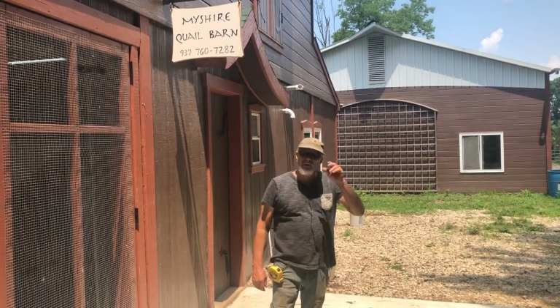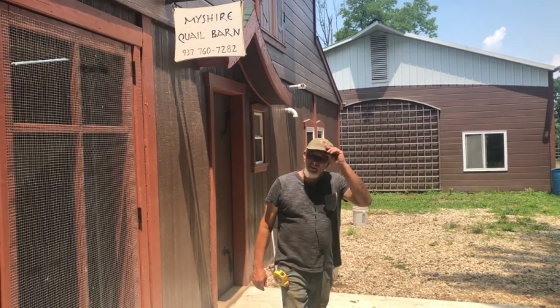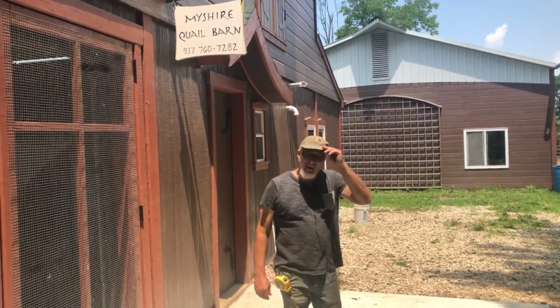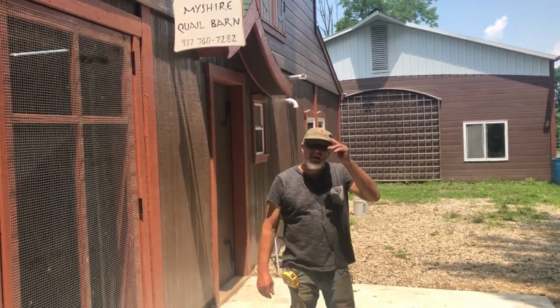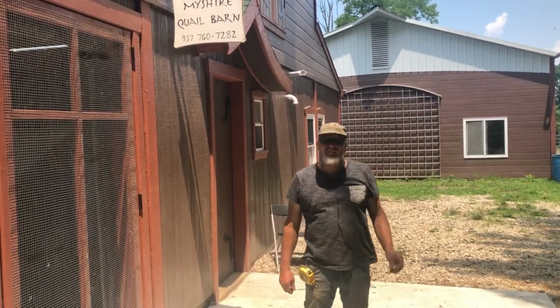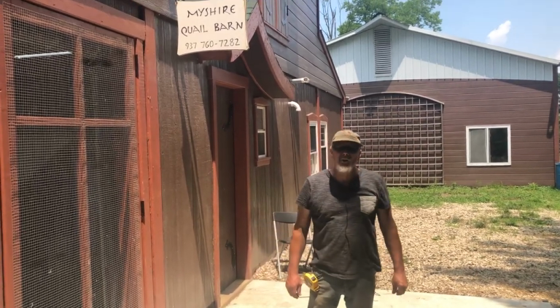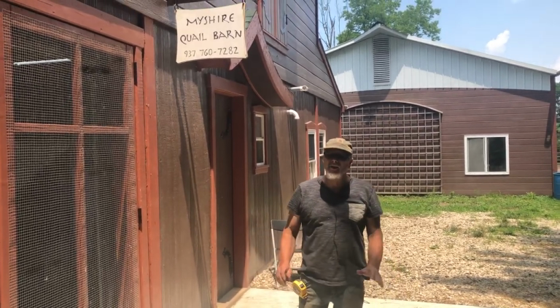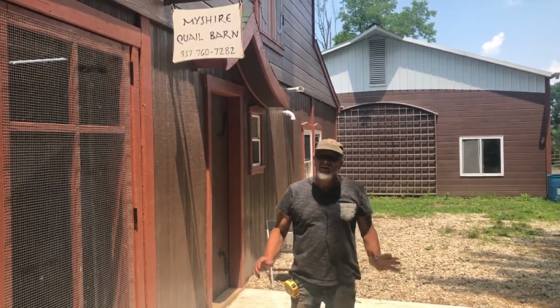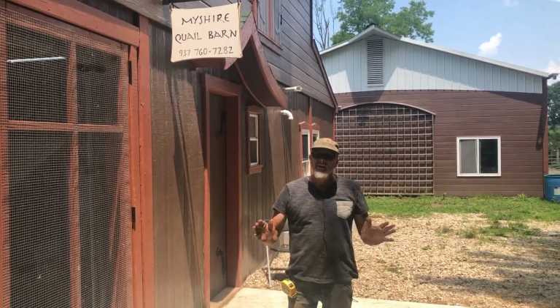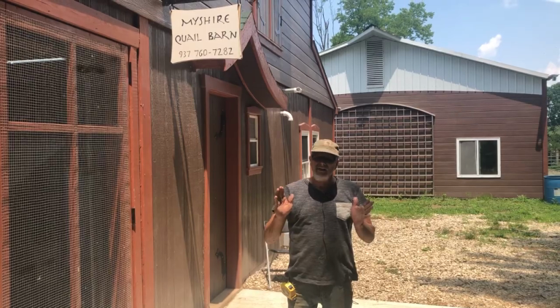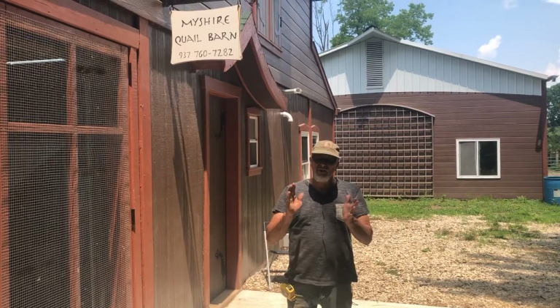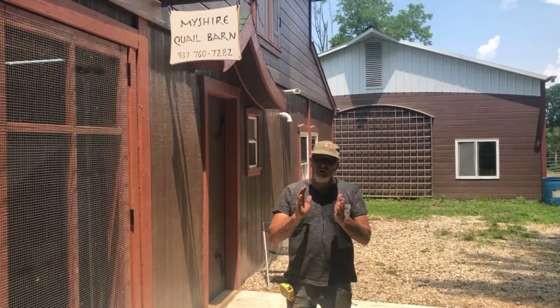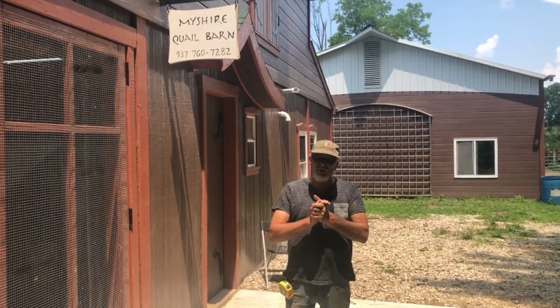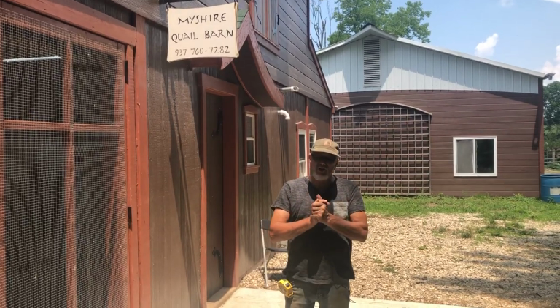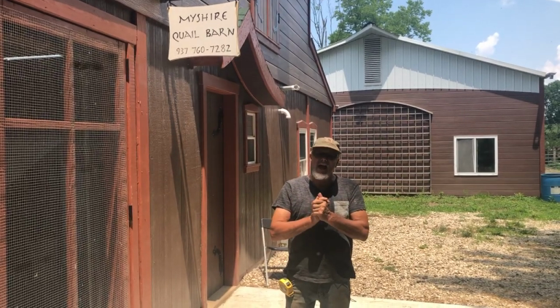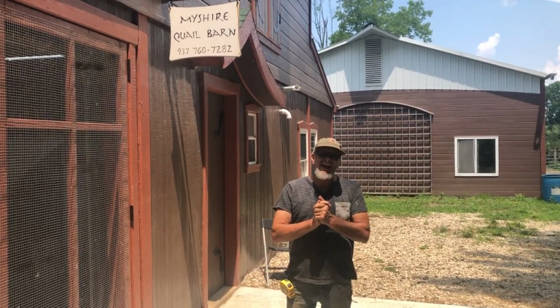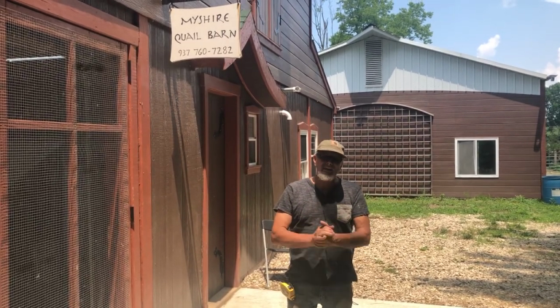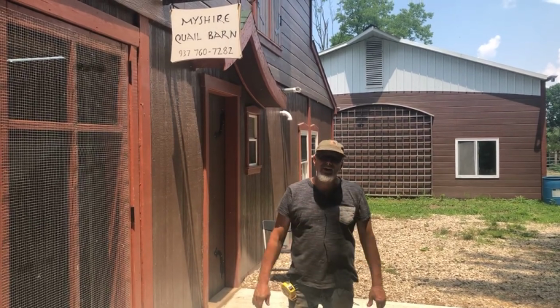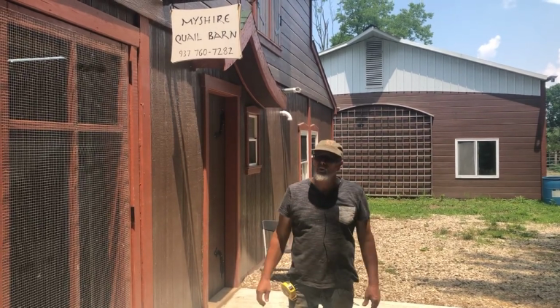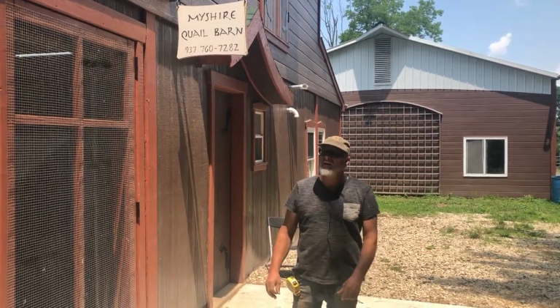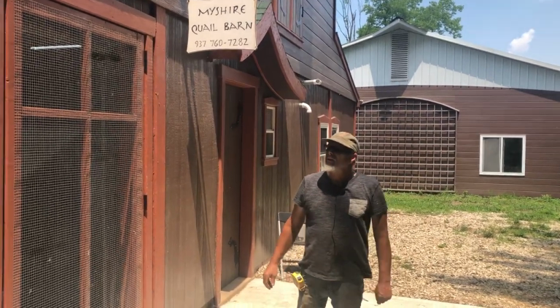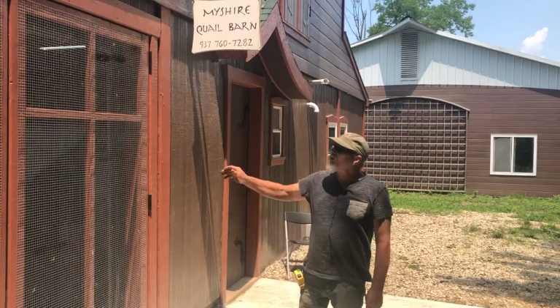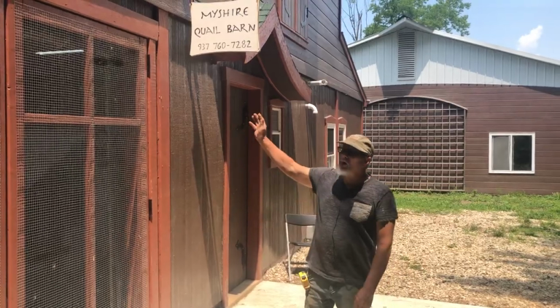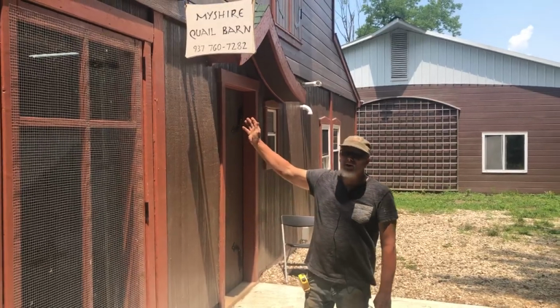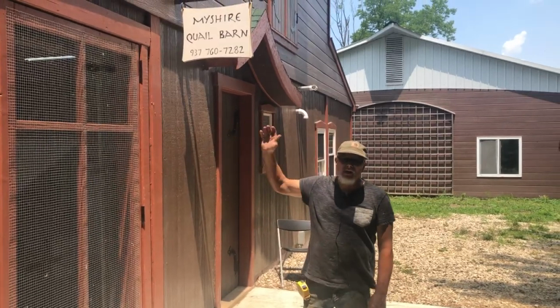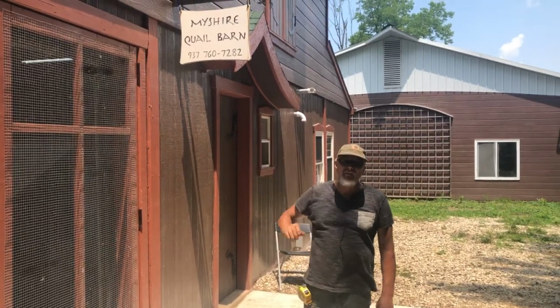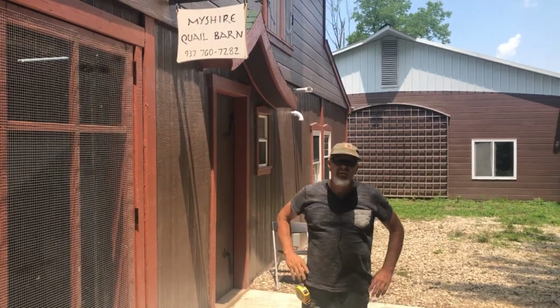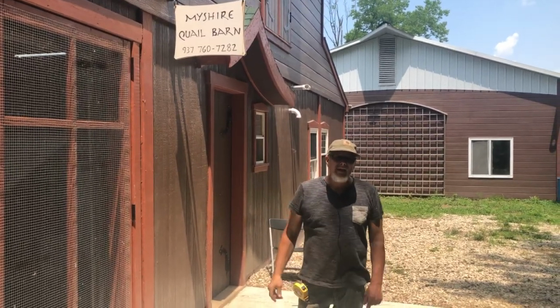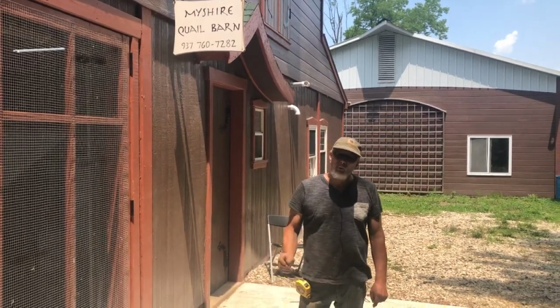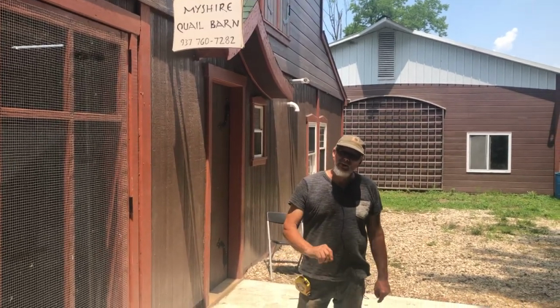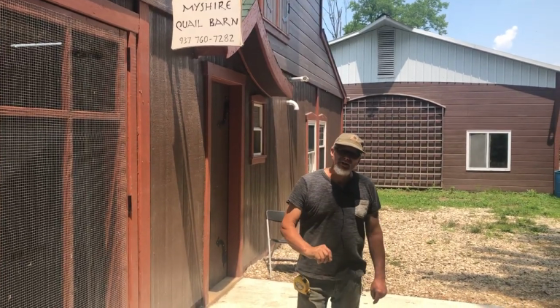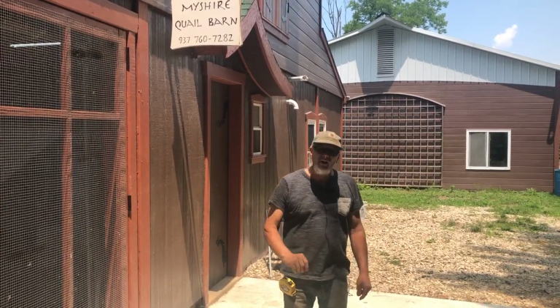Afternoon, this is Papa at My Shire Farm, Builder of Things. It is July 9th, 2020. We're in front of the barn here at My Shire Farm. That's our website, My Shire Farm.